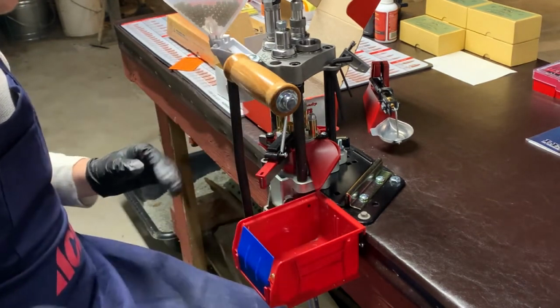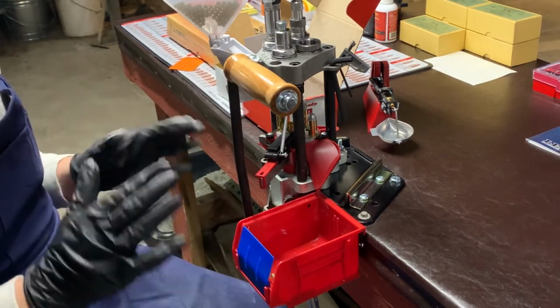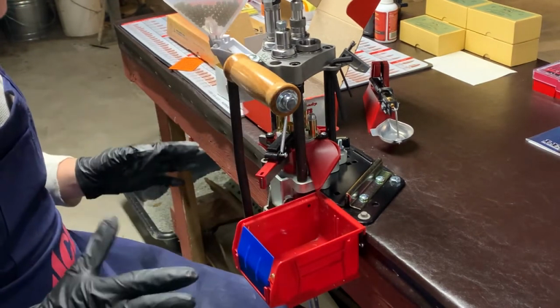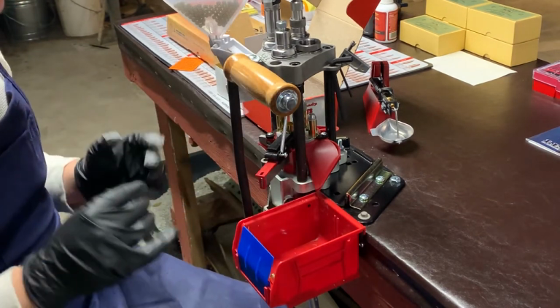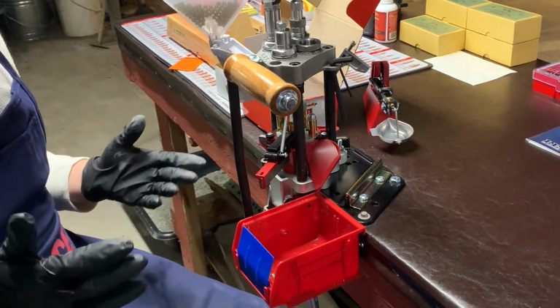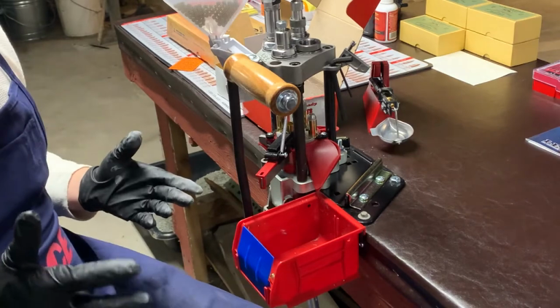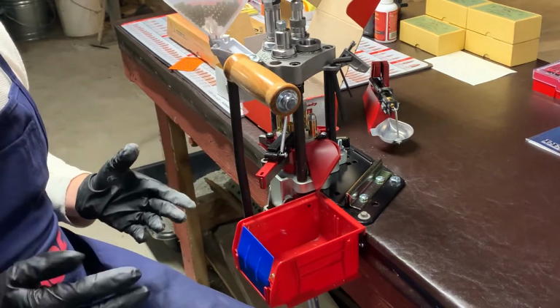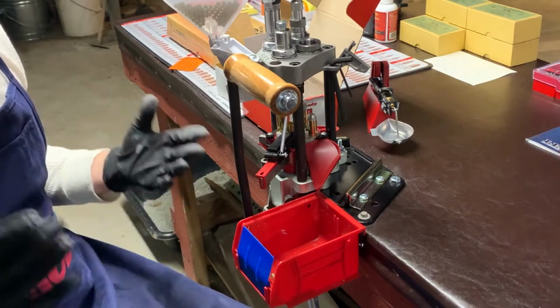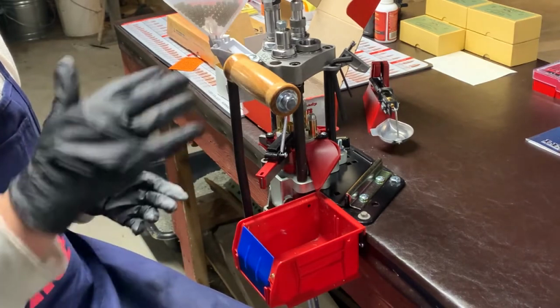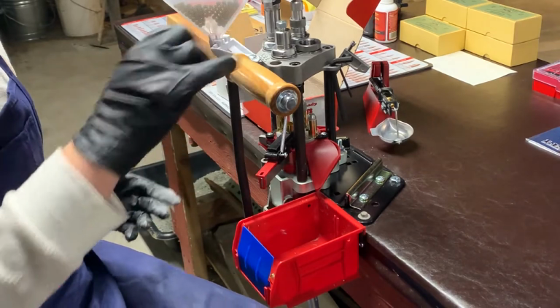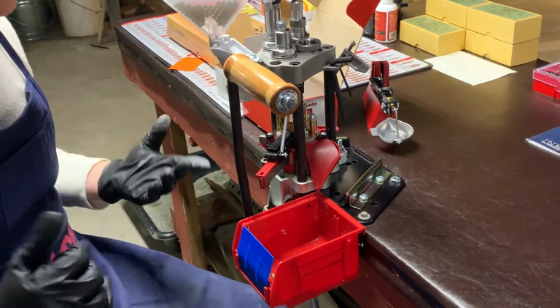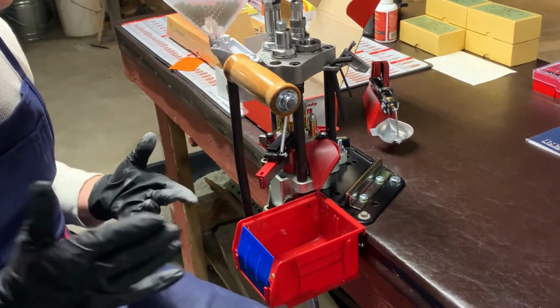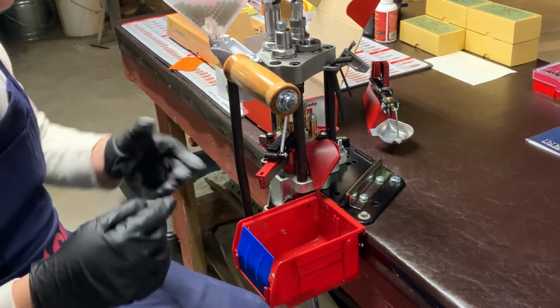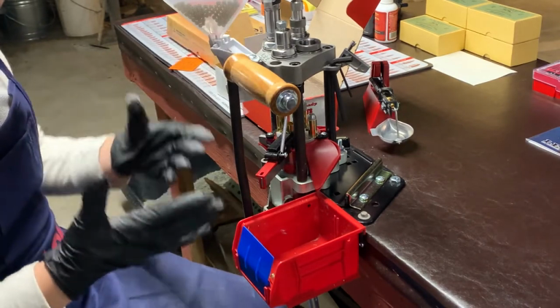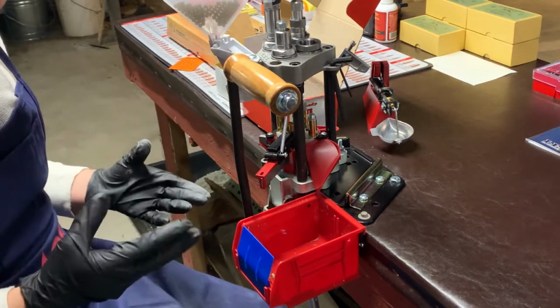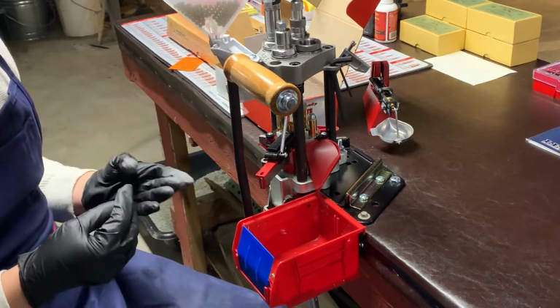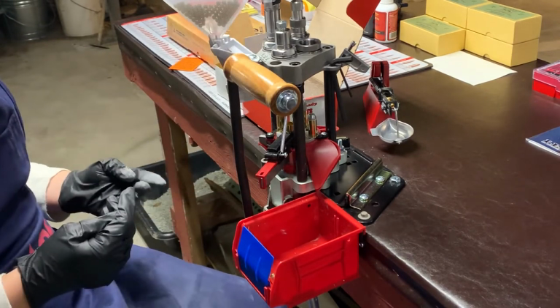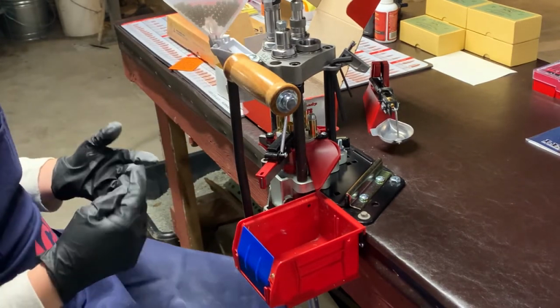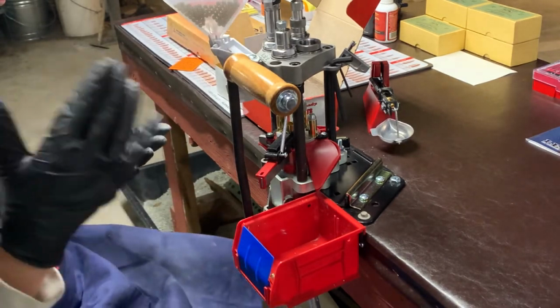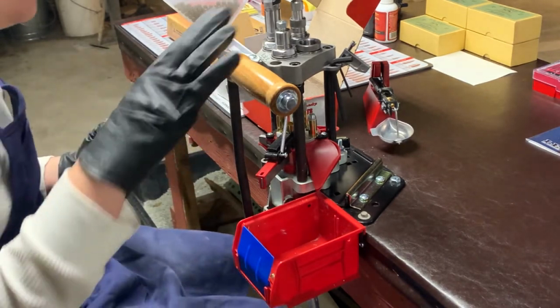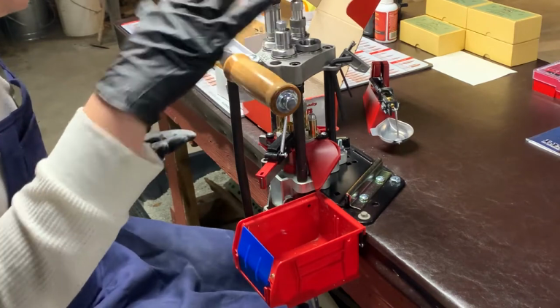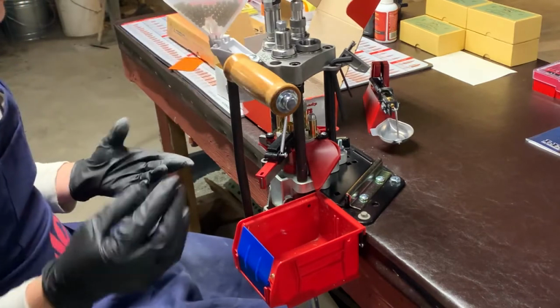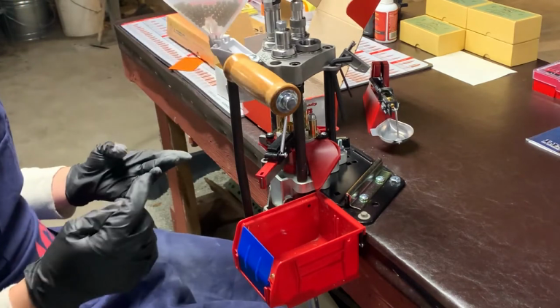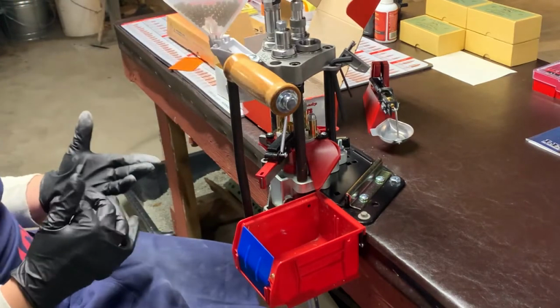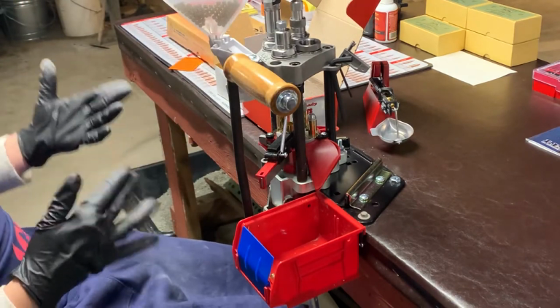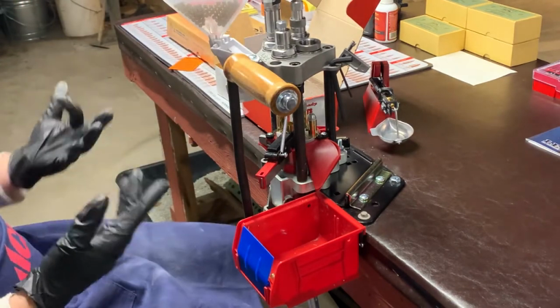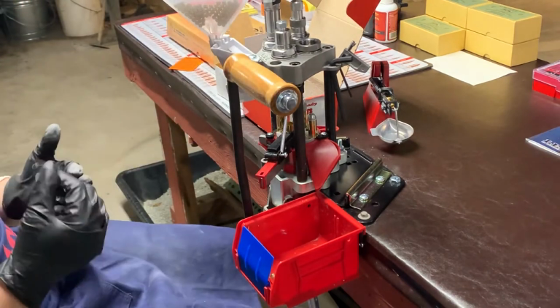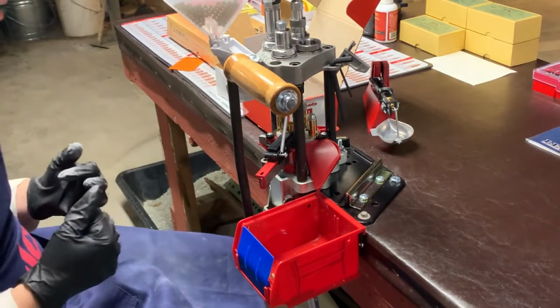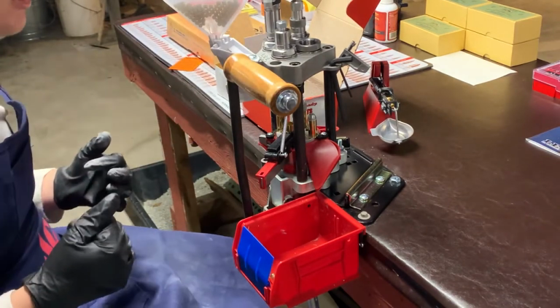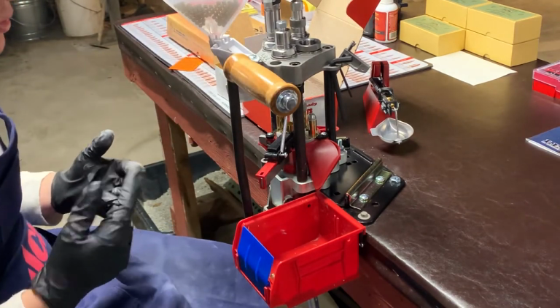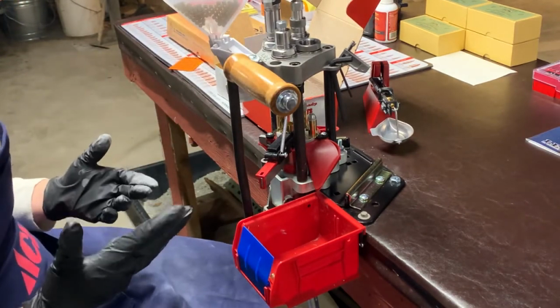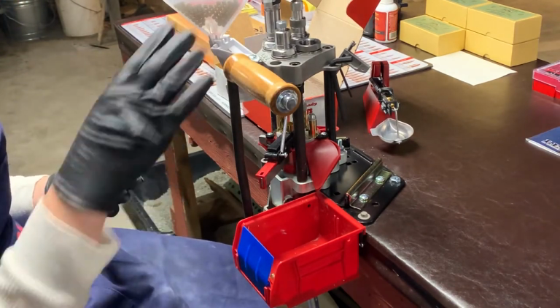It's a really beautiful, easy-to-use system once you develop muscle memory. So I'm just going to load a few rounds and kind of discuss what I like about it and what I could see a little bit of improvement on.